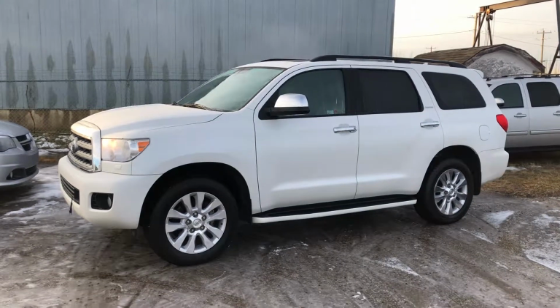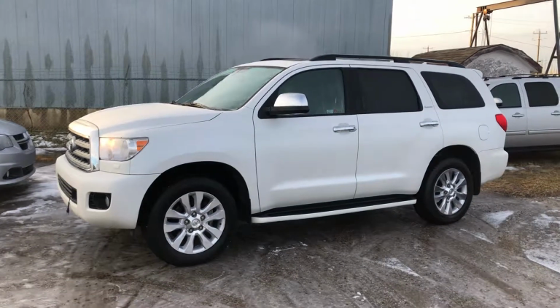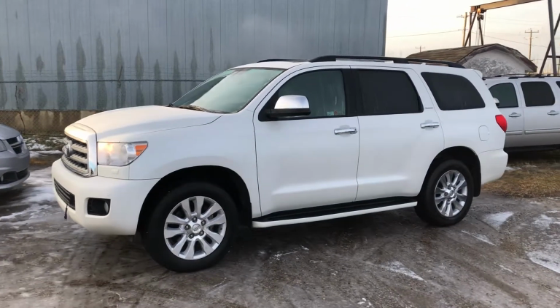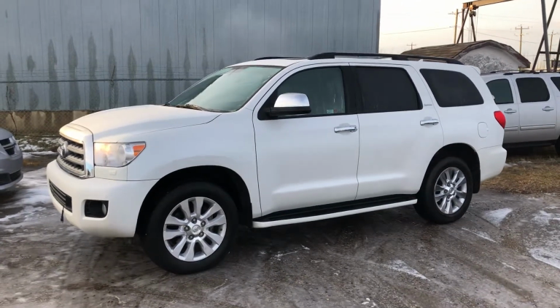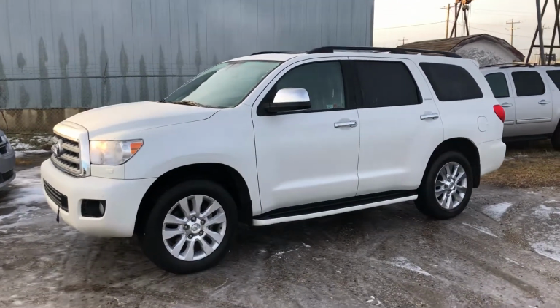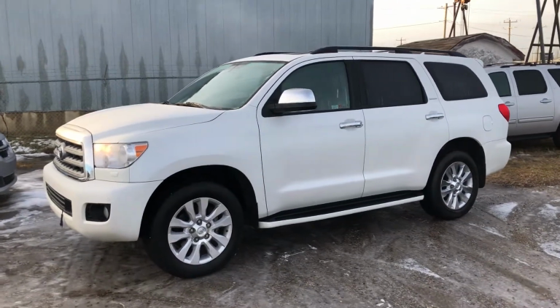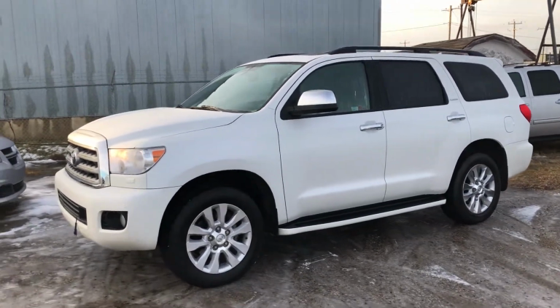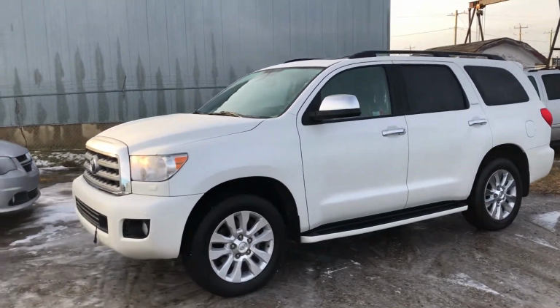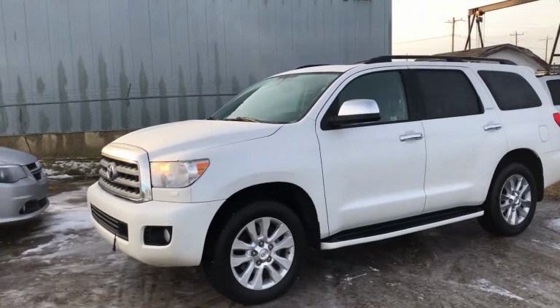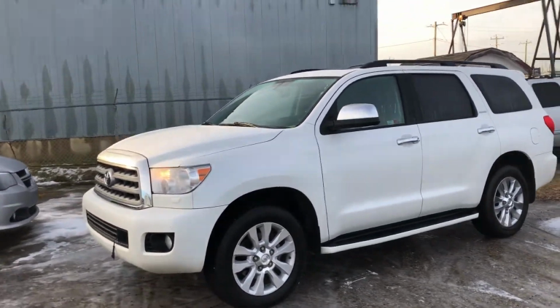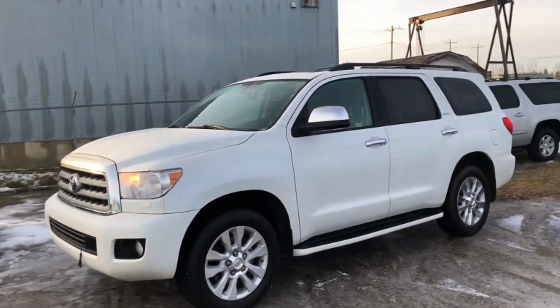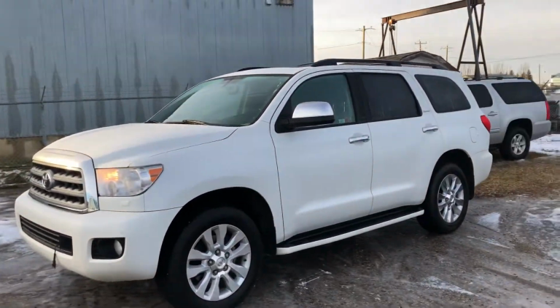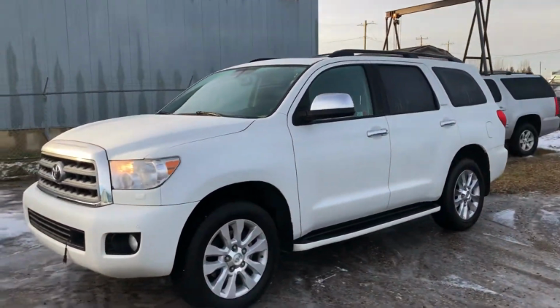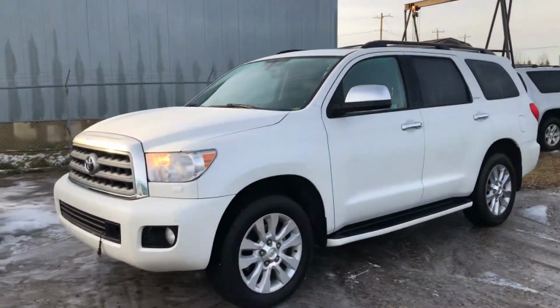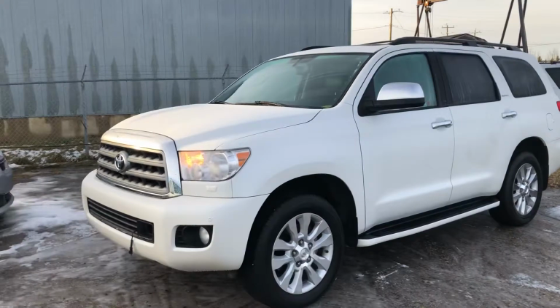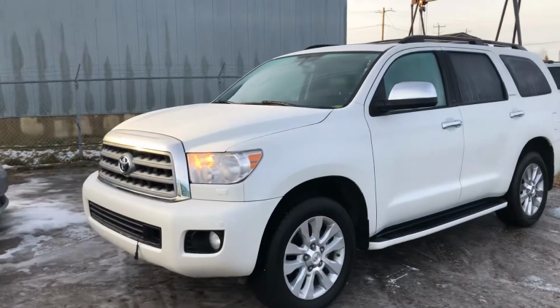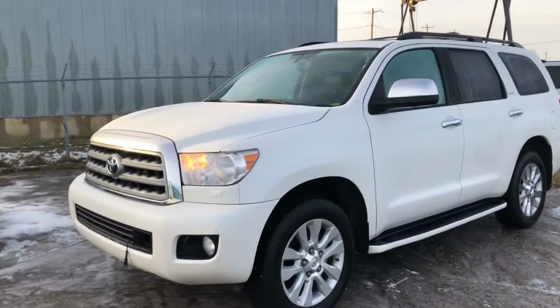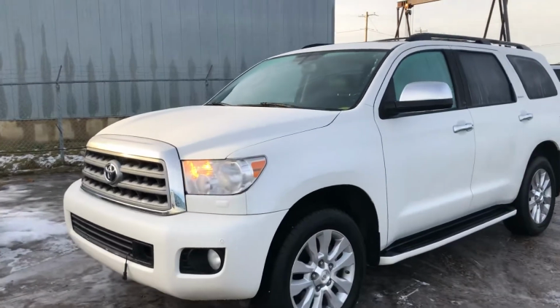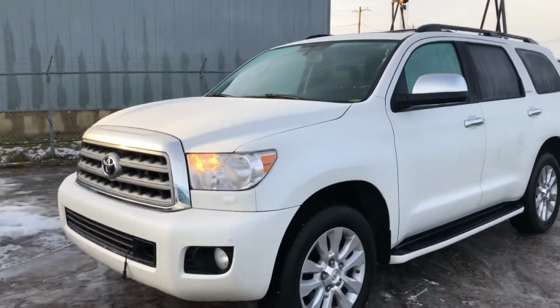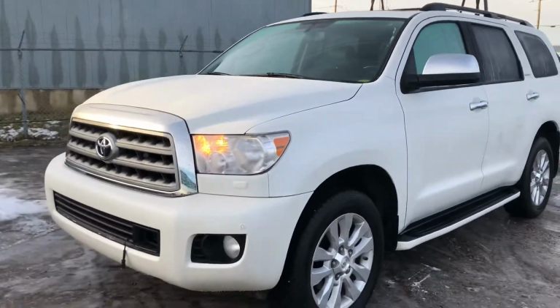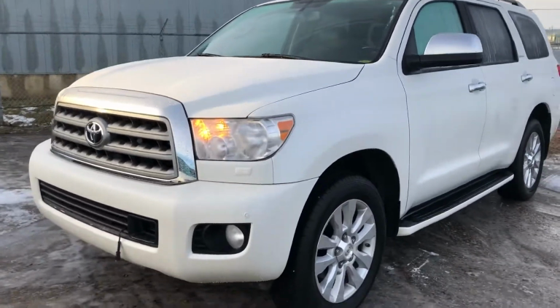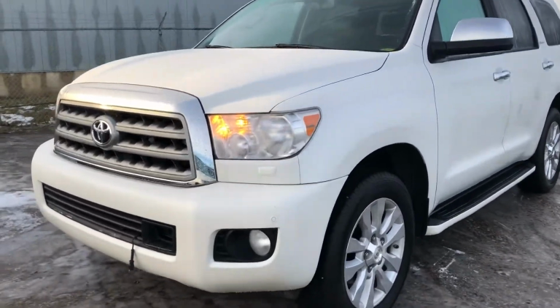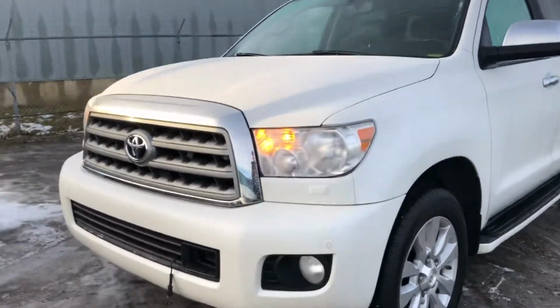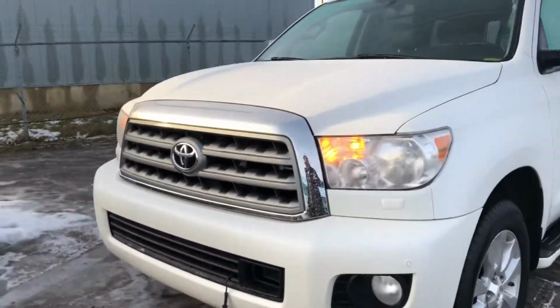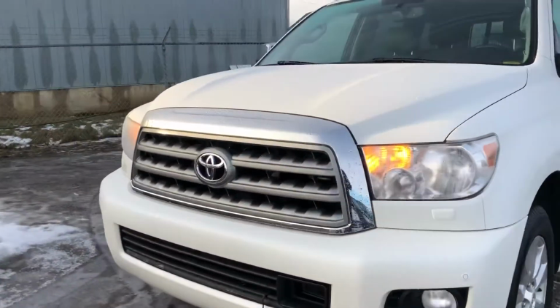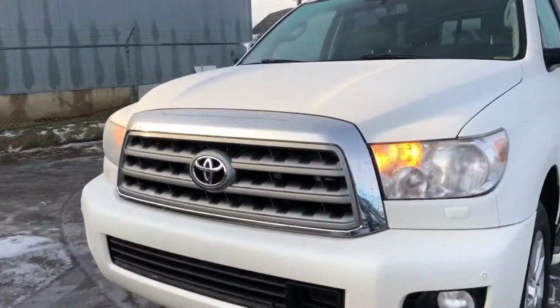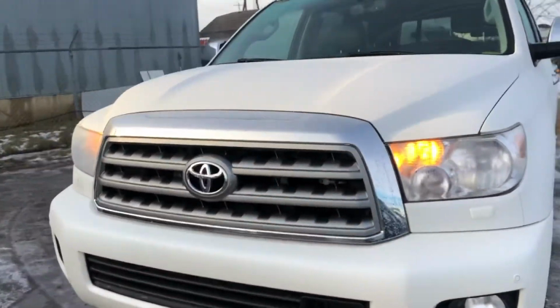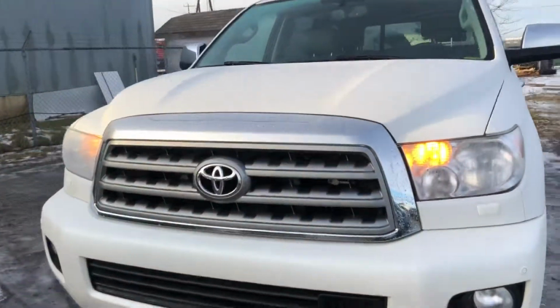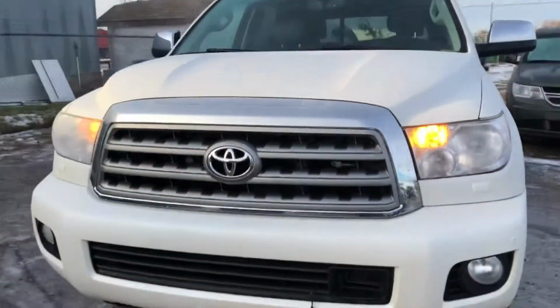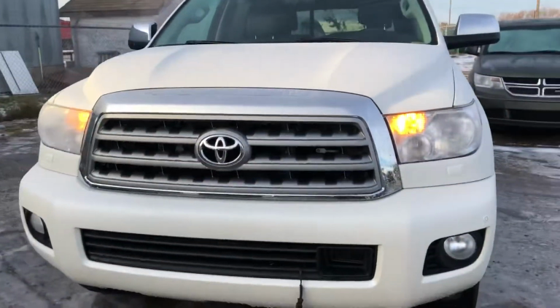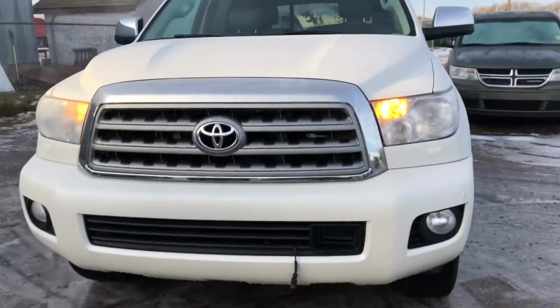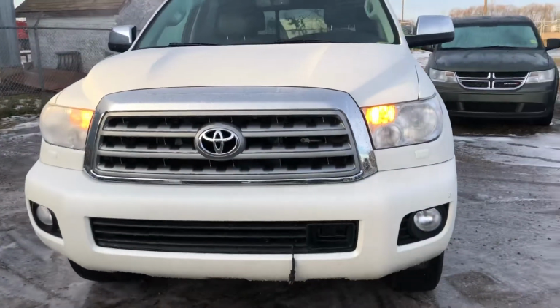Good morning Lloyd, Josh down here at Toyota City with Tascuin. I have here the 2012 Toyota Sequoia Platinum Edition that you inquired on.